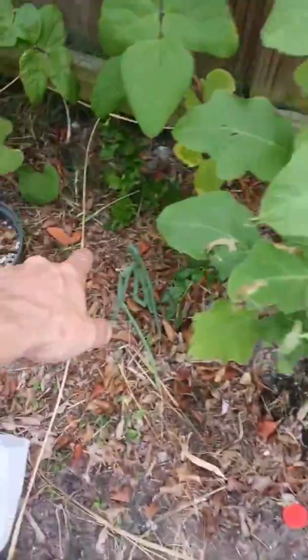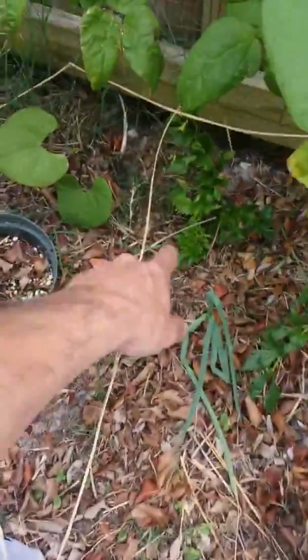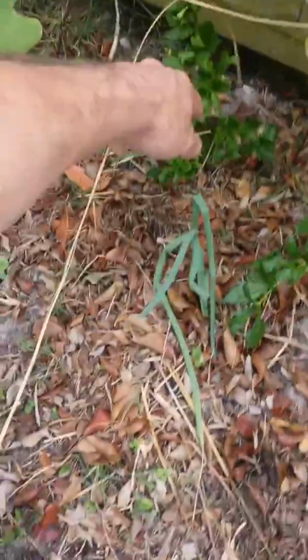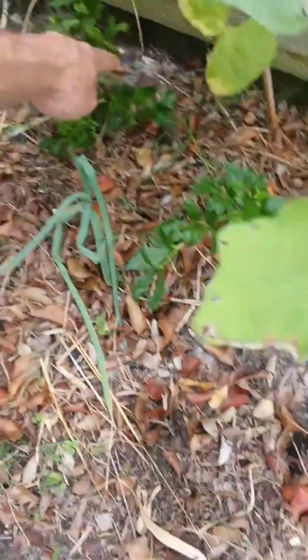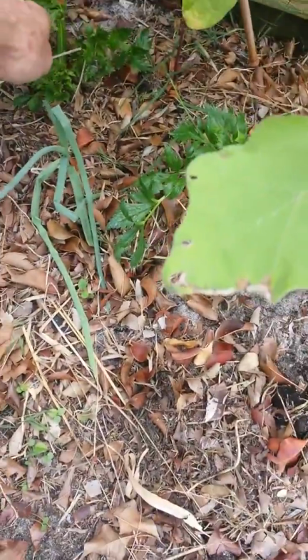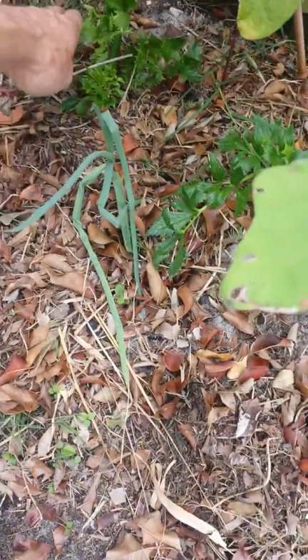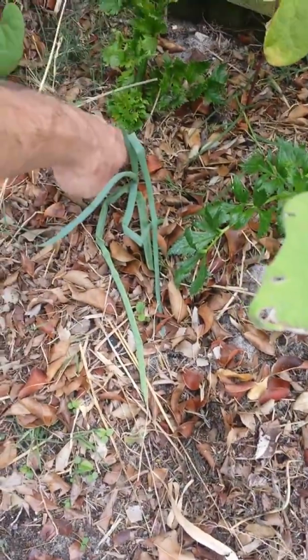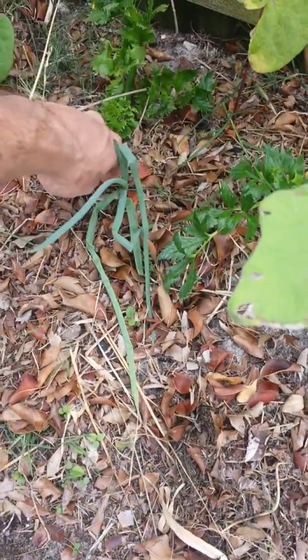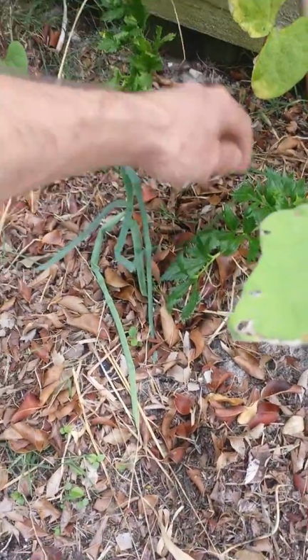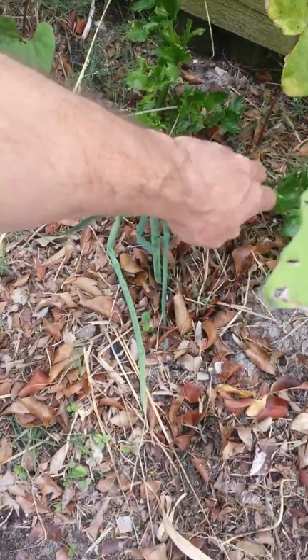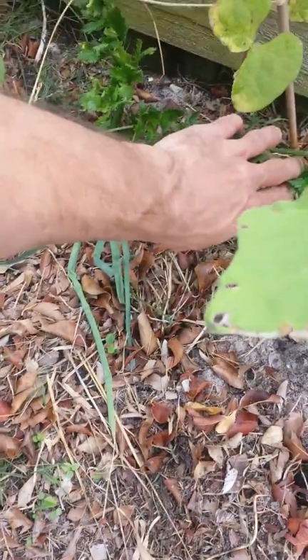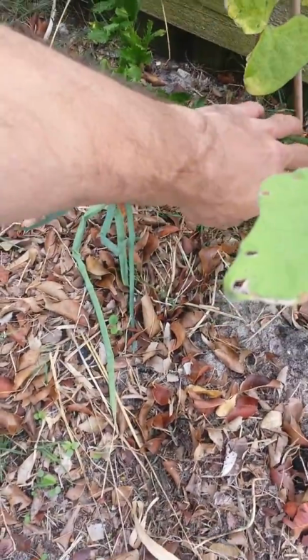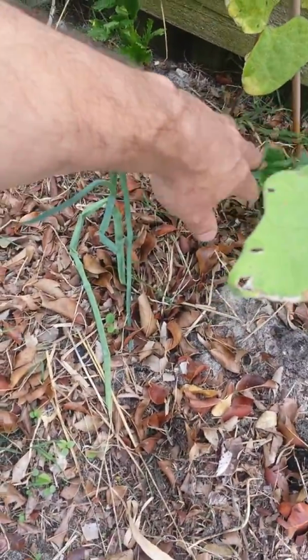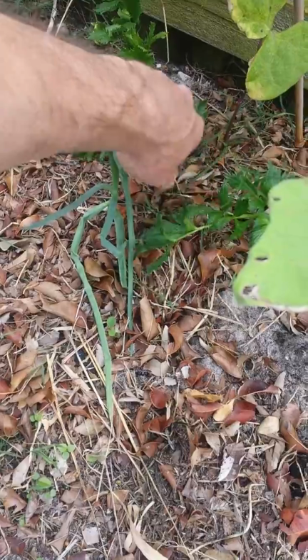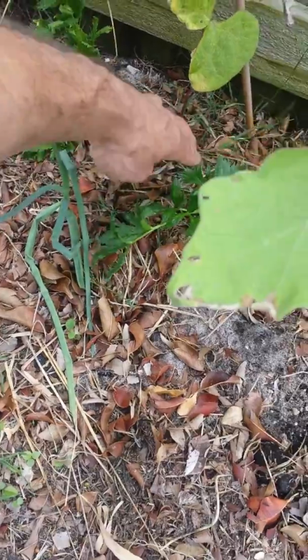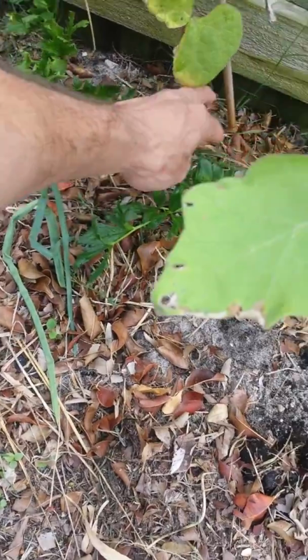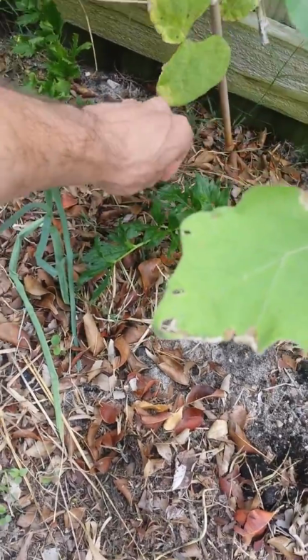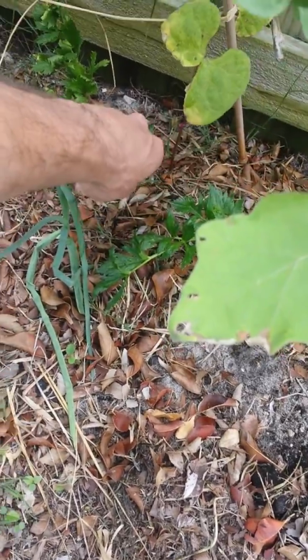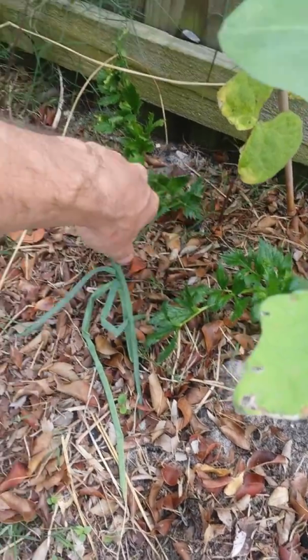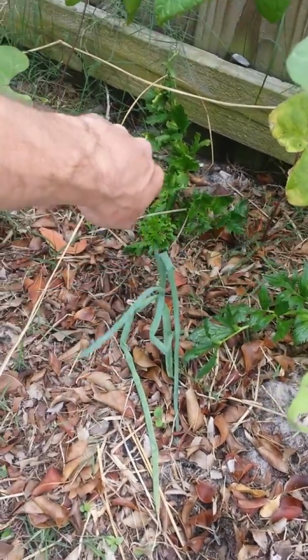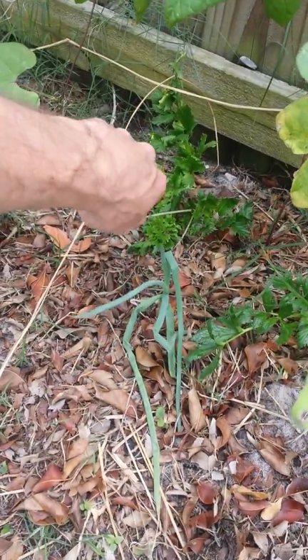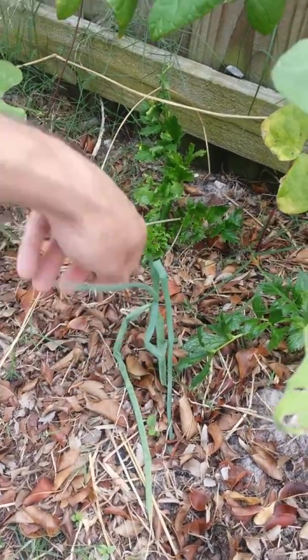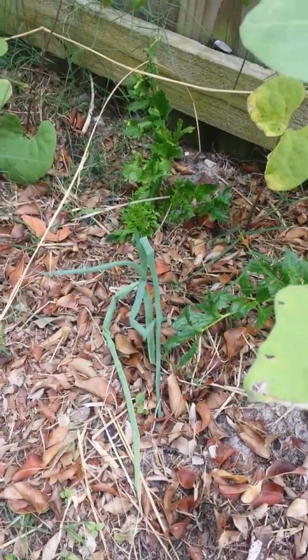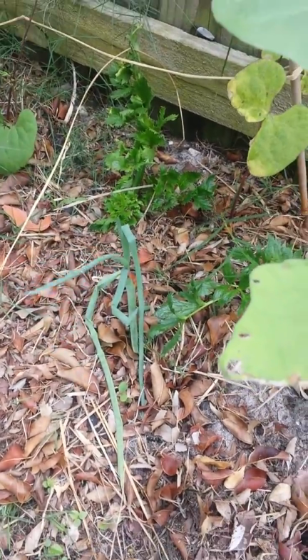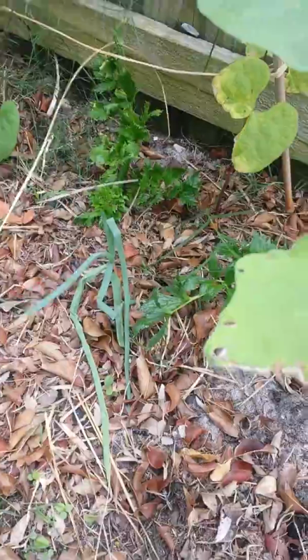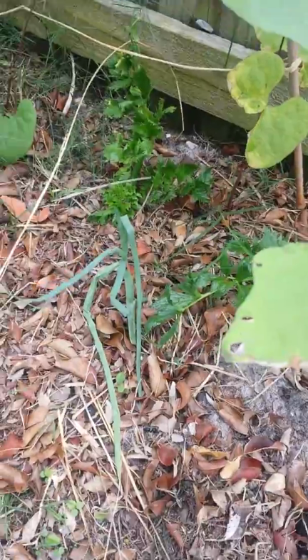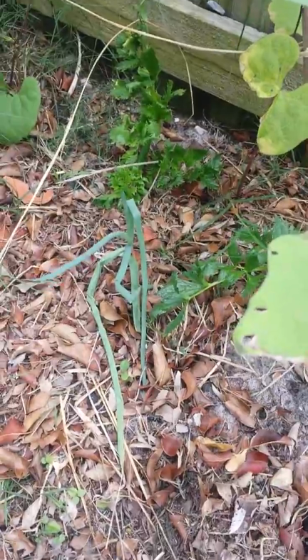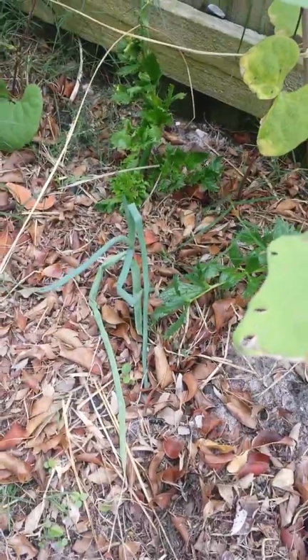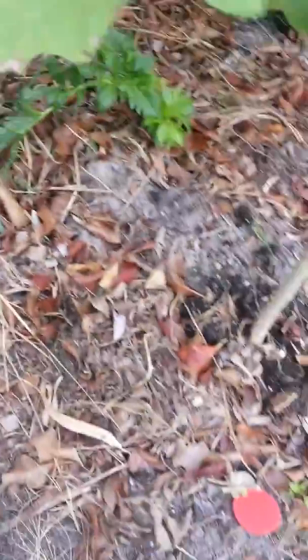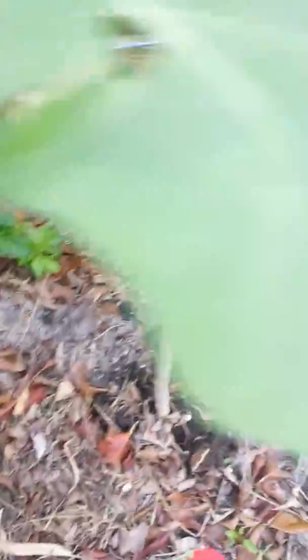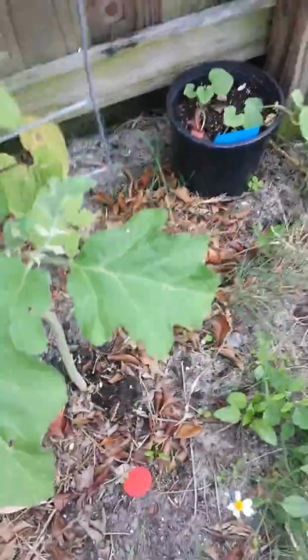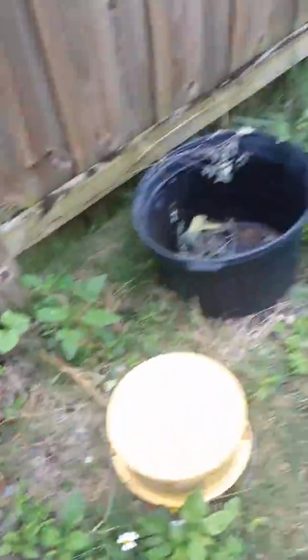Here's some celery that we ate once, but this is new celery. We just planted some more celery. After you eat it, just put it in the ground and it'll start growing. Cool stuff.